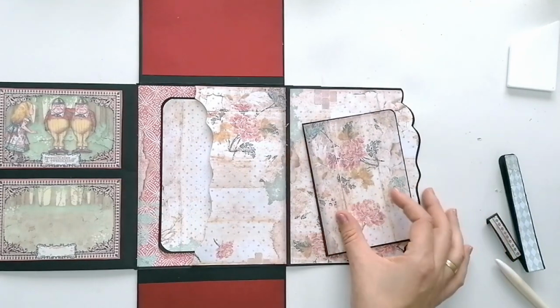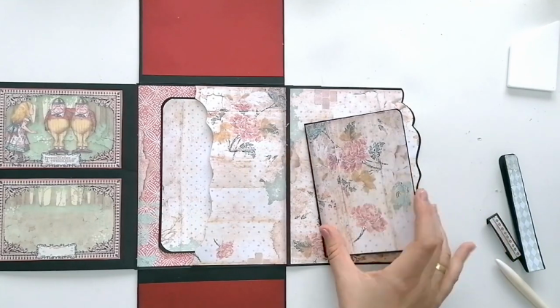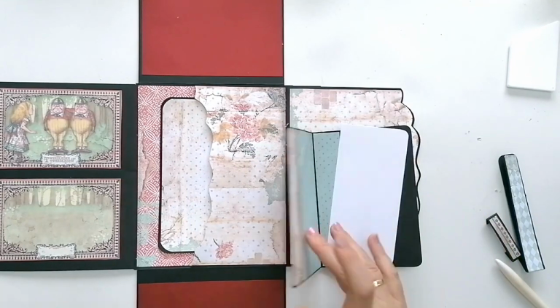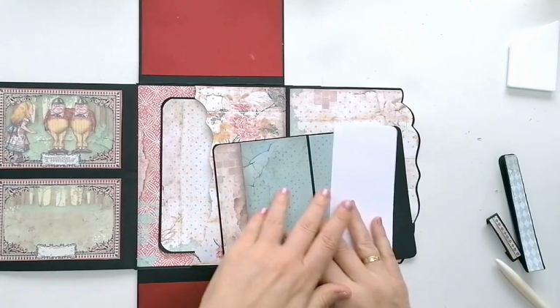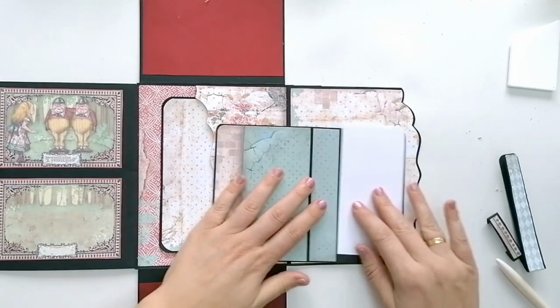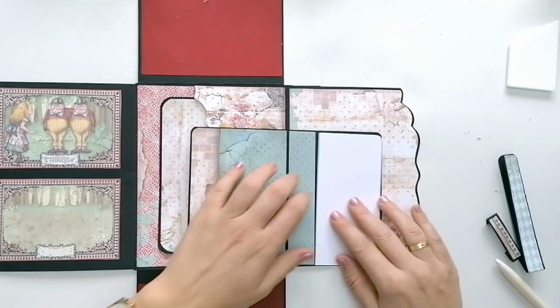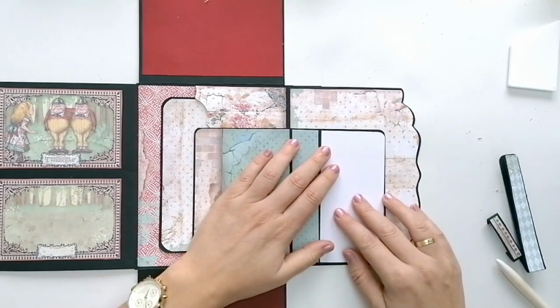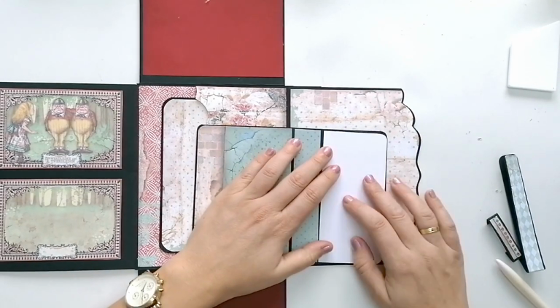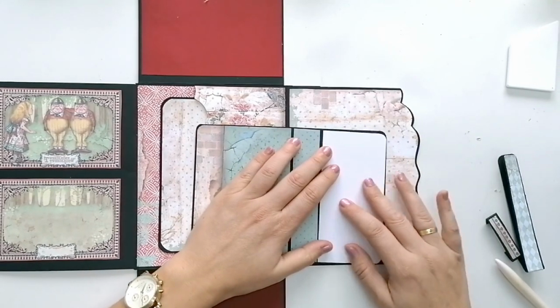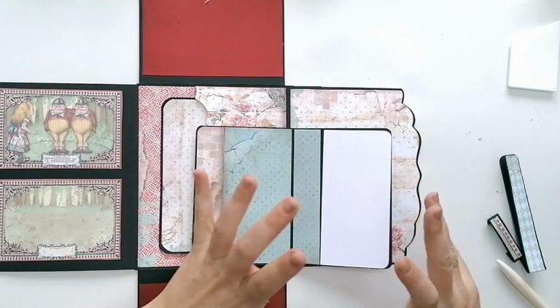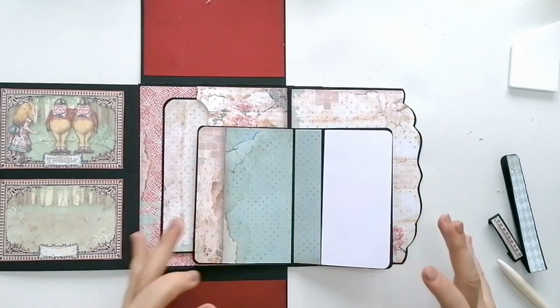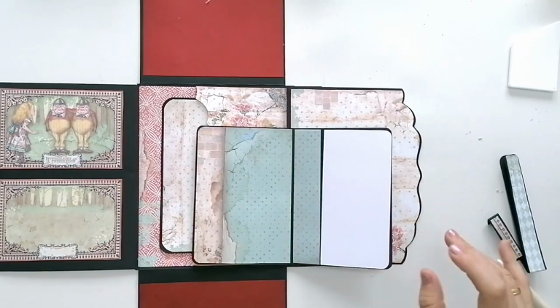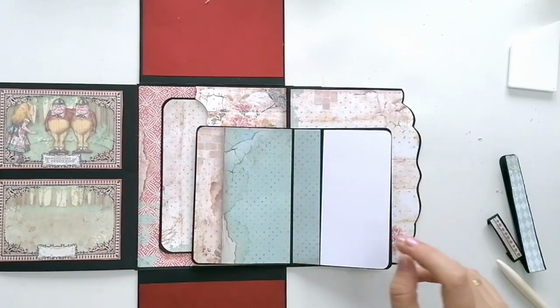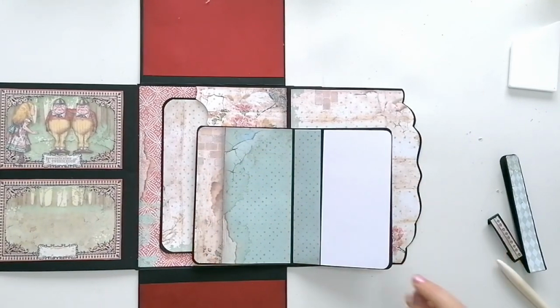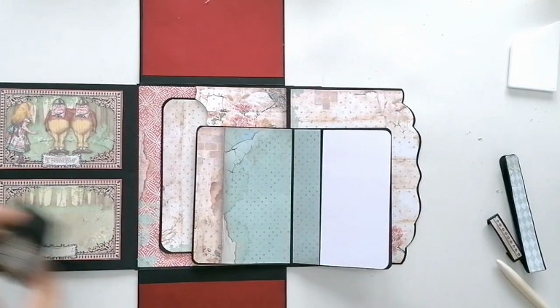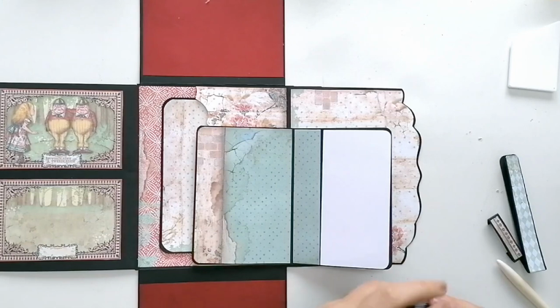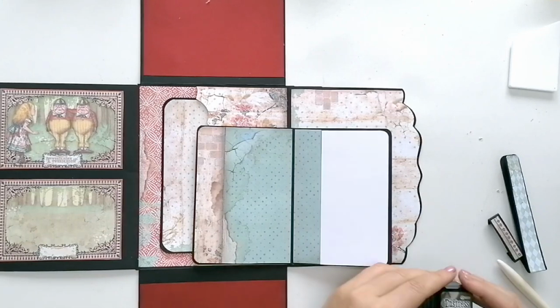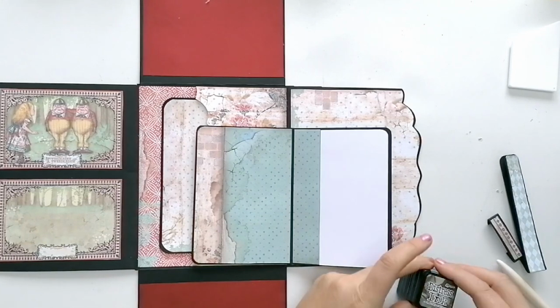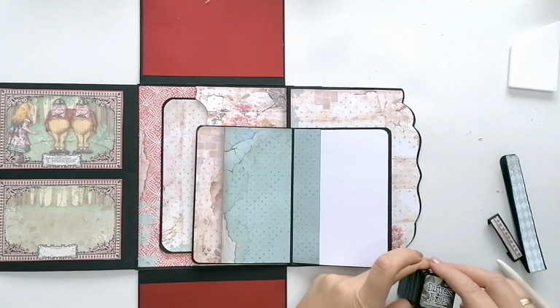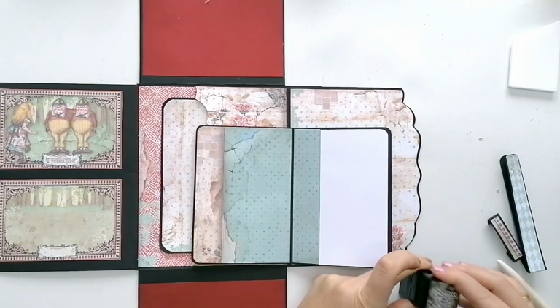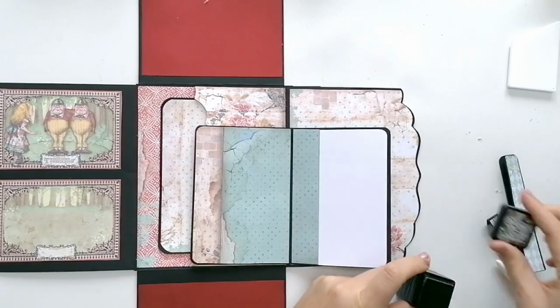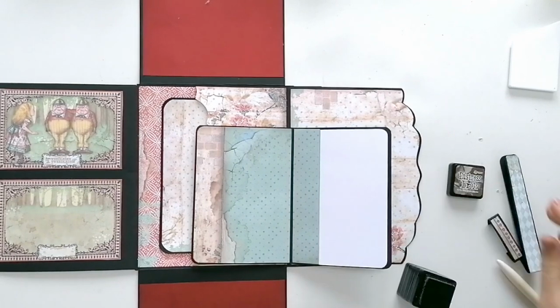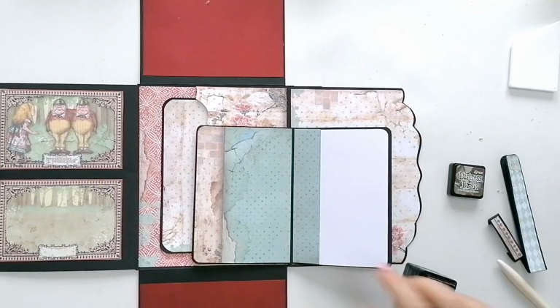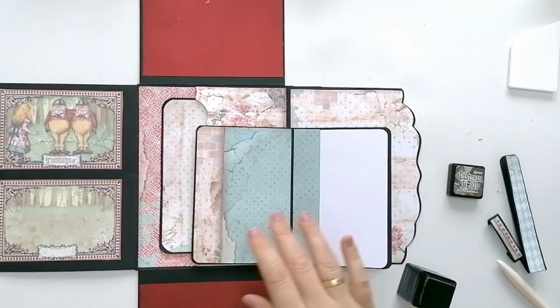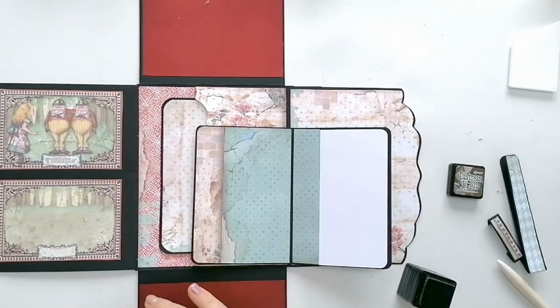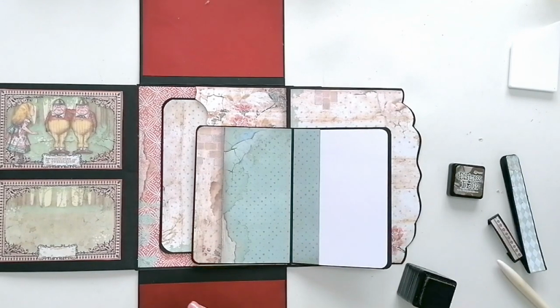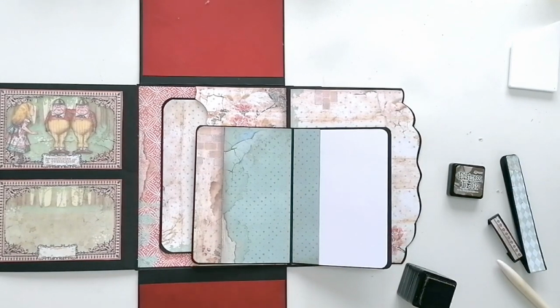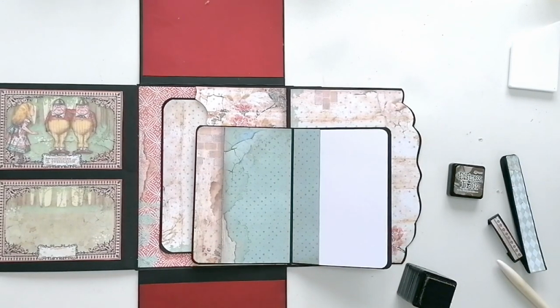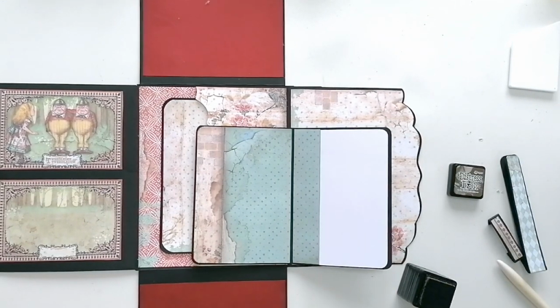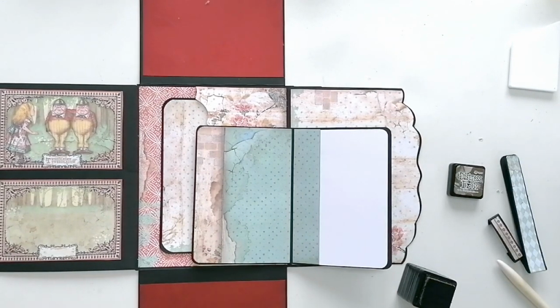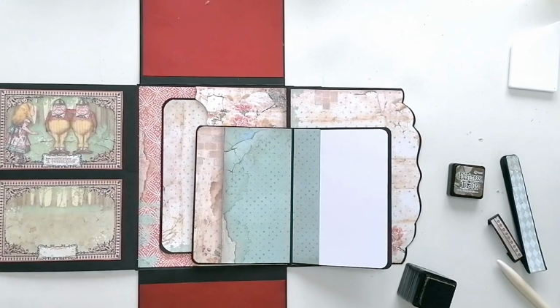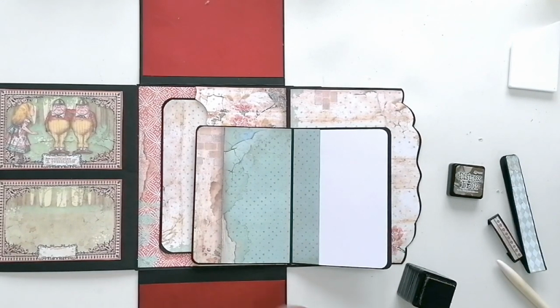Este blanco me parece demasiado blanco para esta colección. Y le voy a entintar un poquito los bordes.